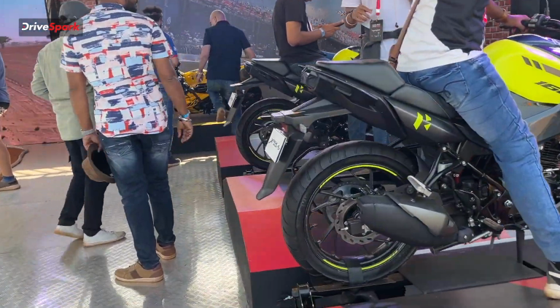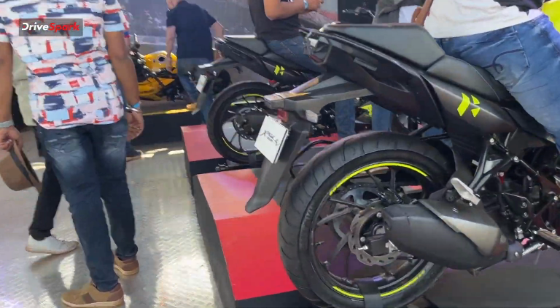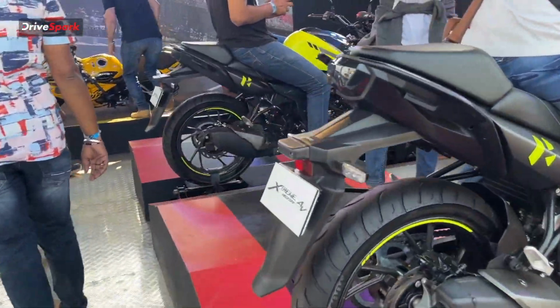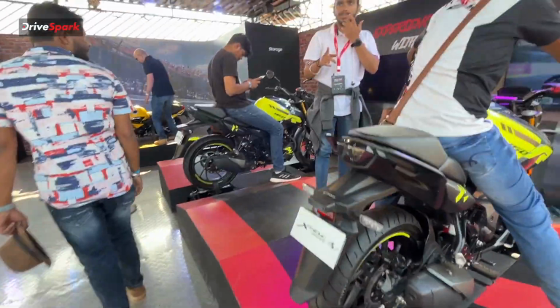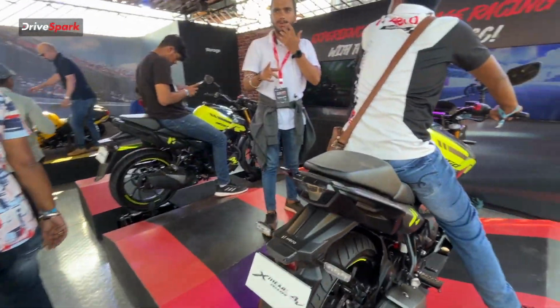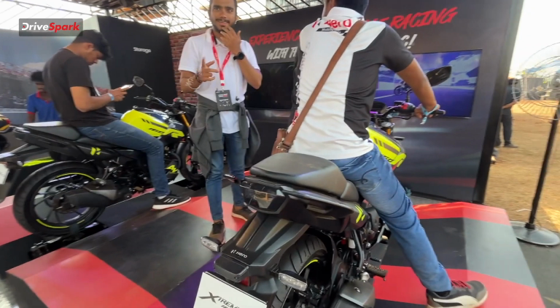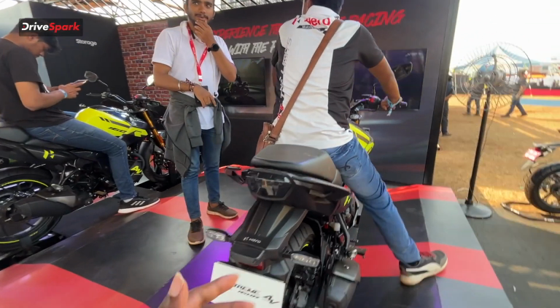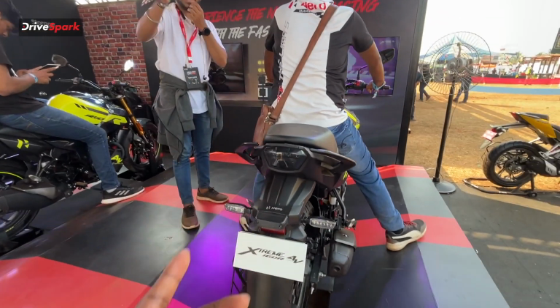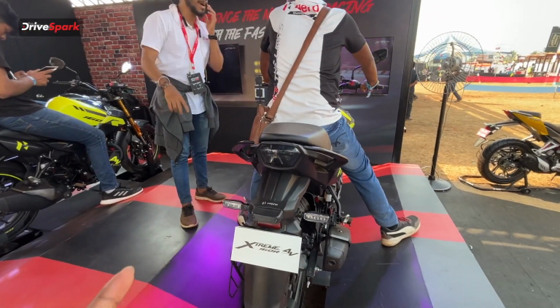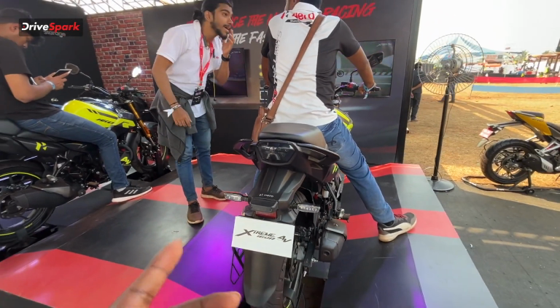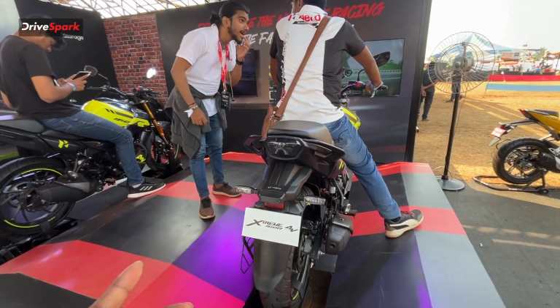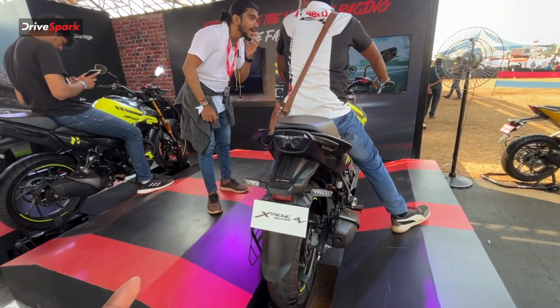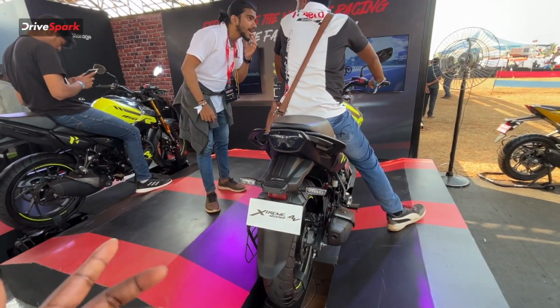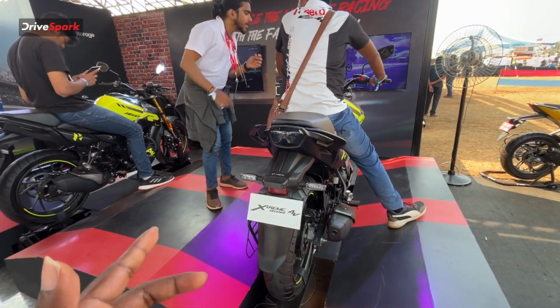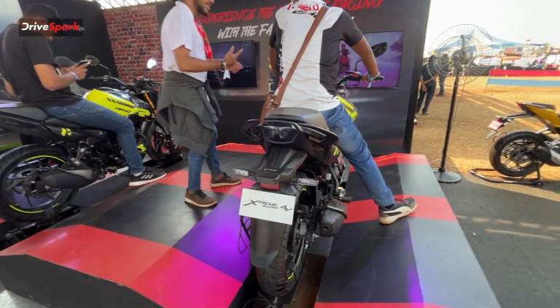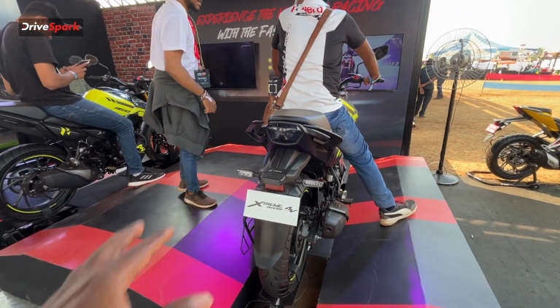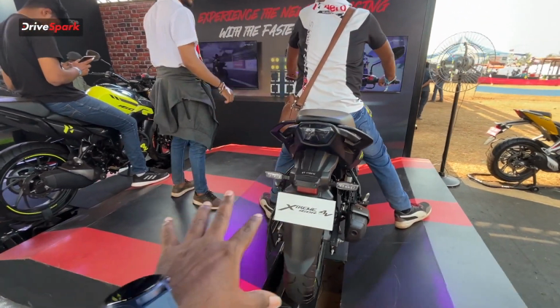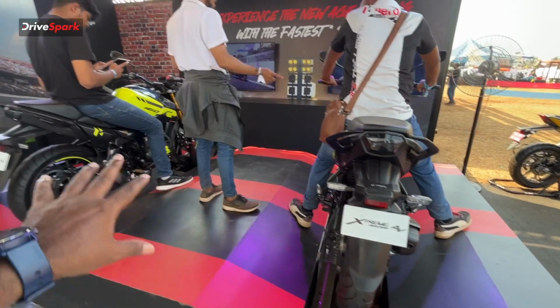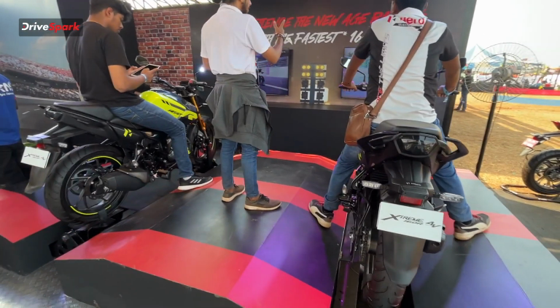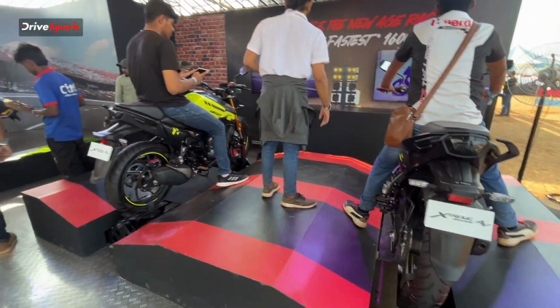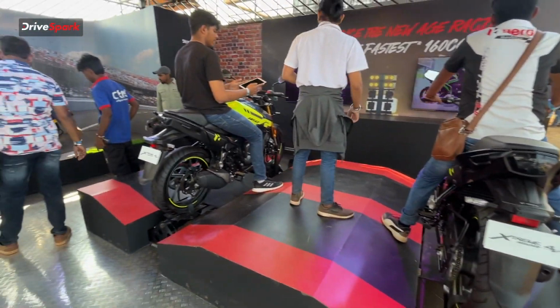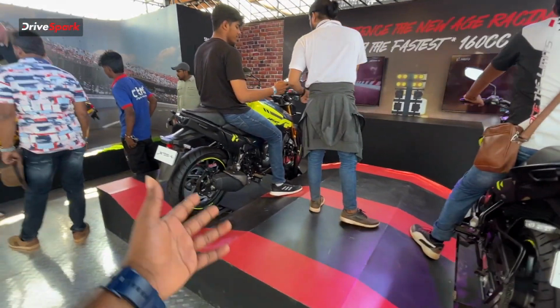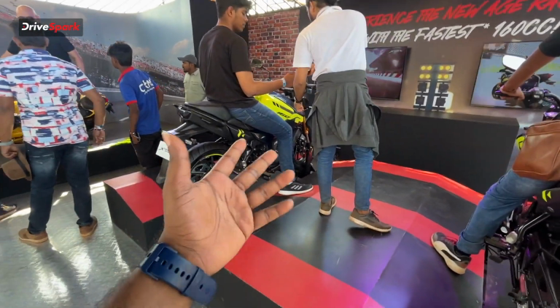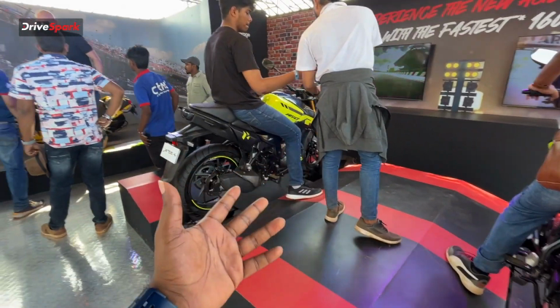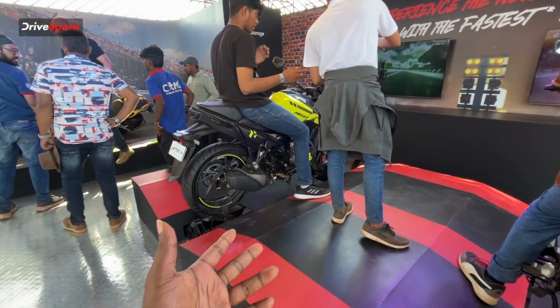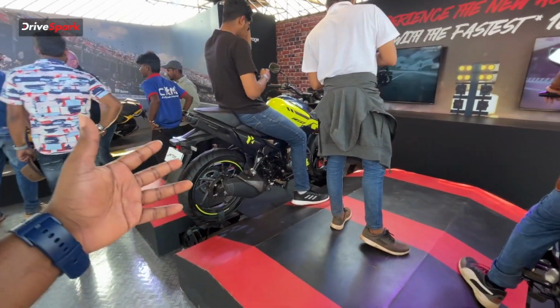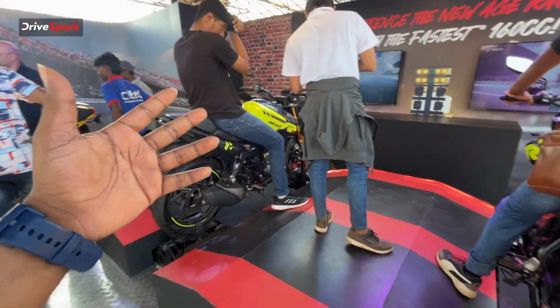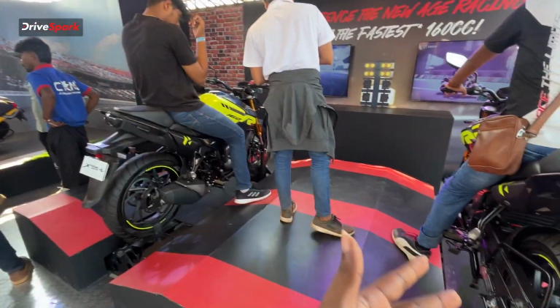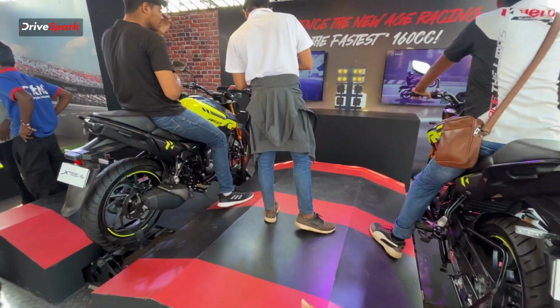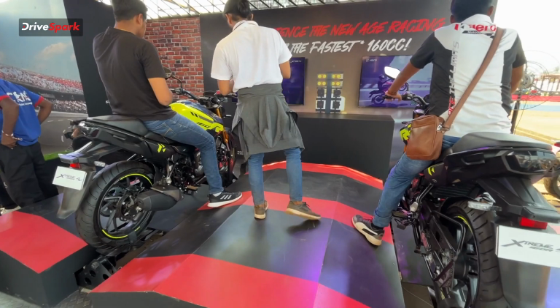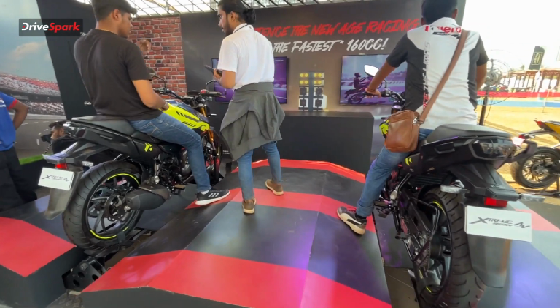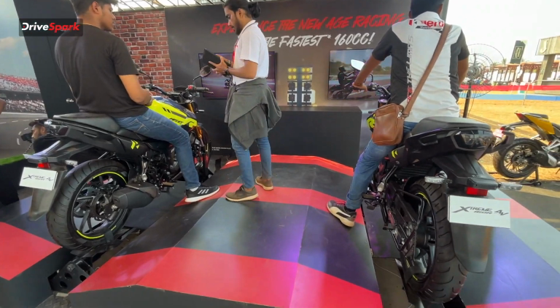There are two bikes — the Xtreme 160R and the Xtreme 160R 4V. These are 160cc bikes. I don't want to focus on just one of these bikes, so we'll look at both the Xtreme 160R and the Xtreme 160R 4V.